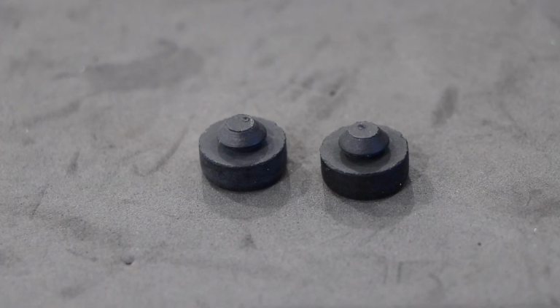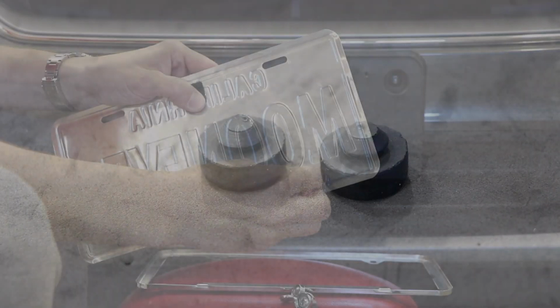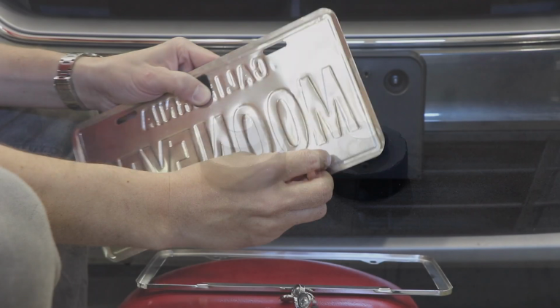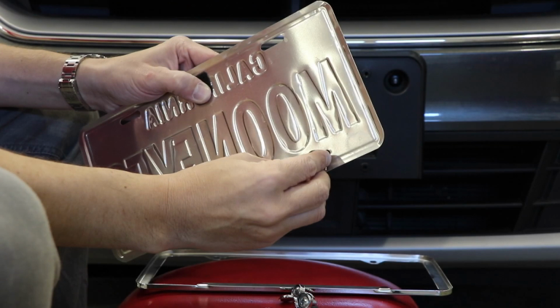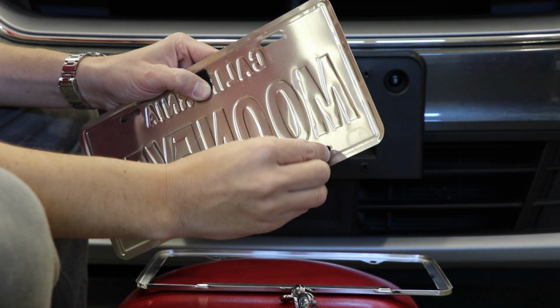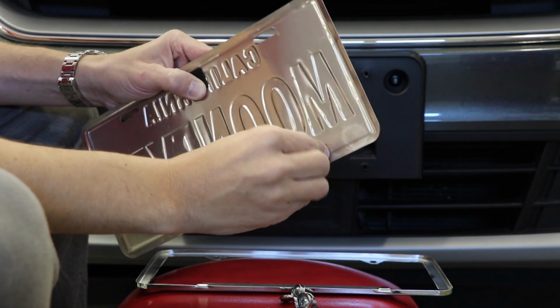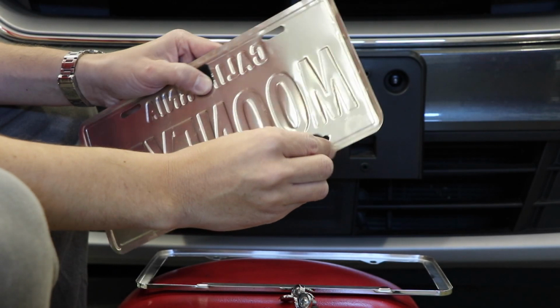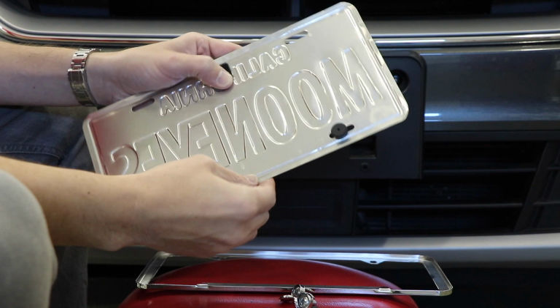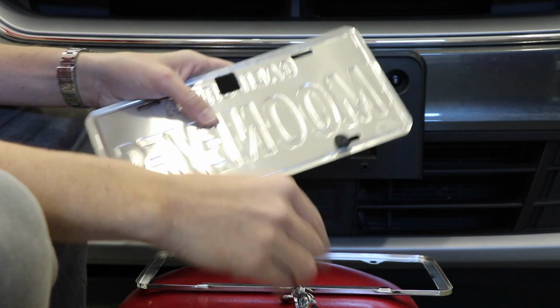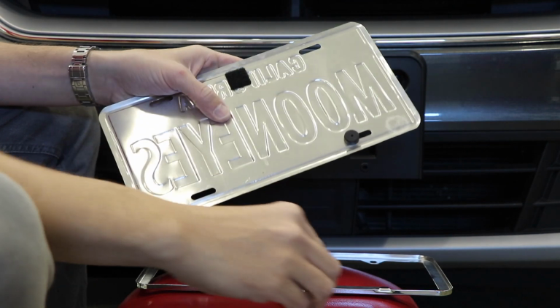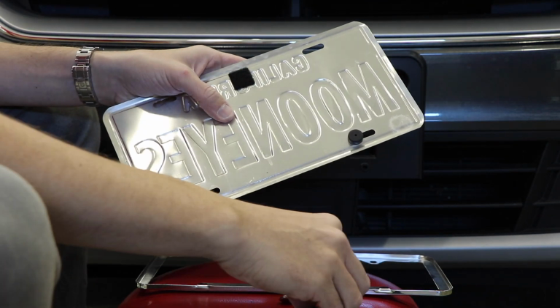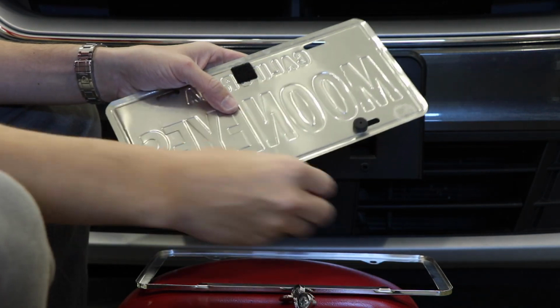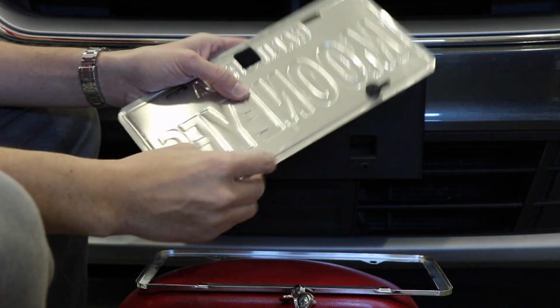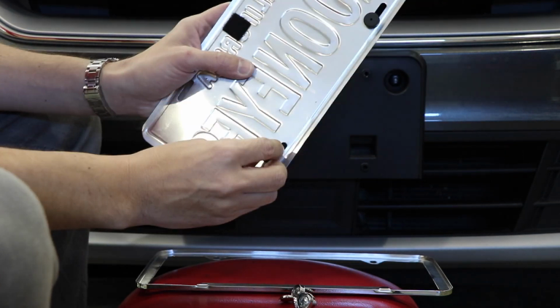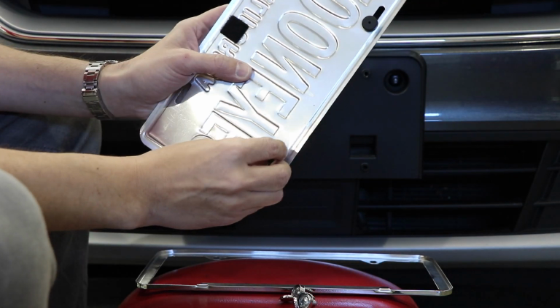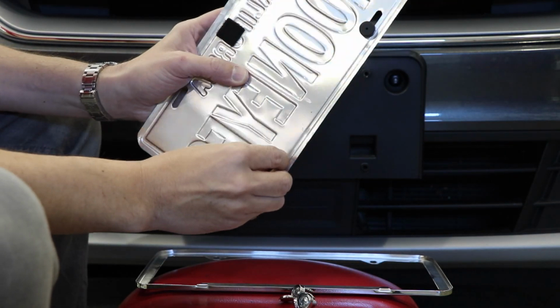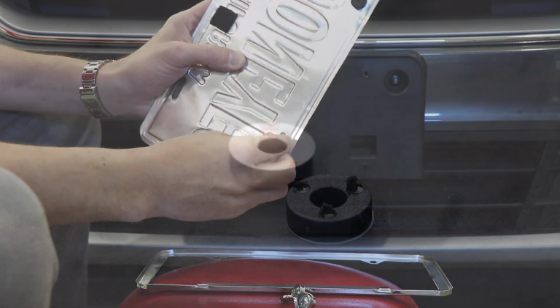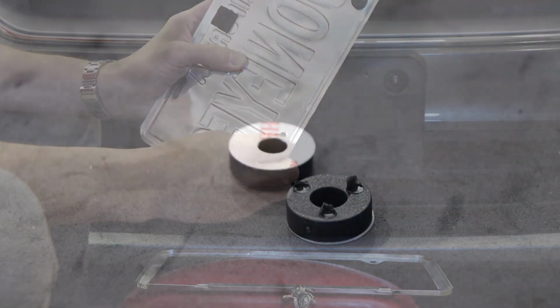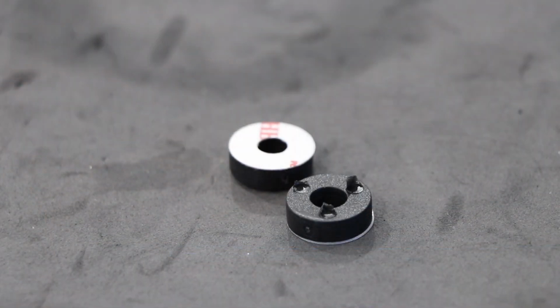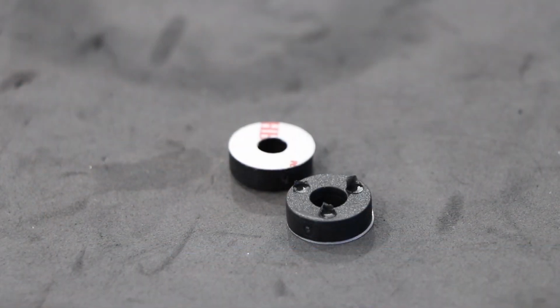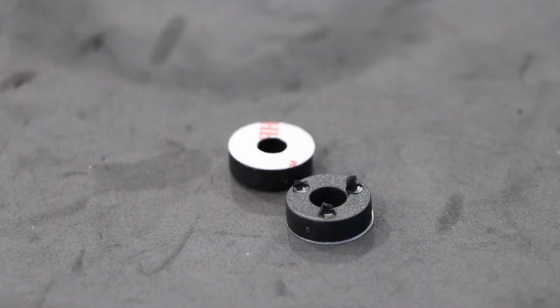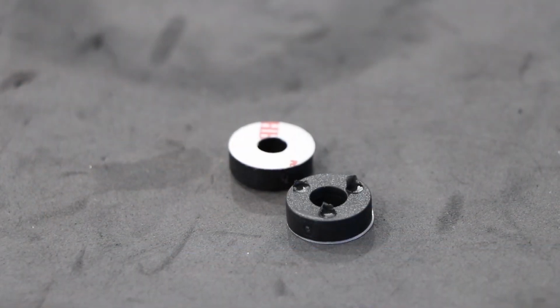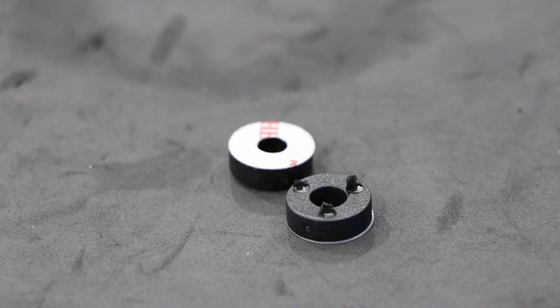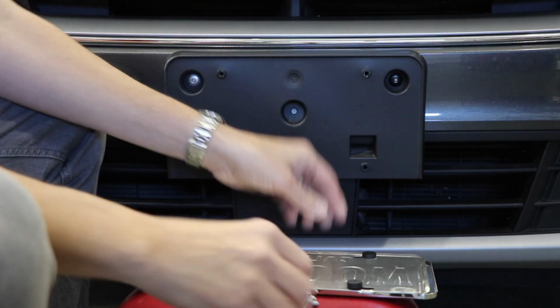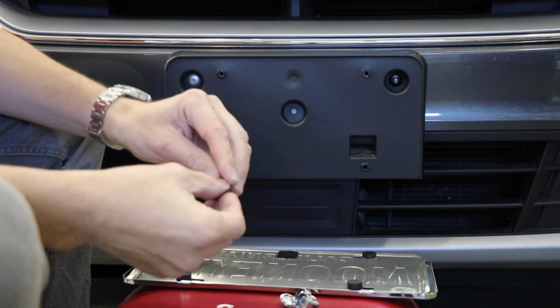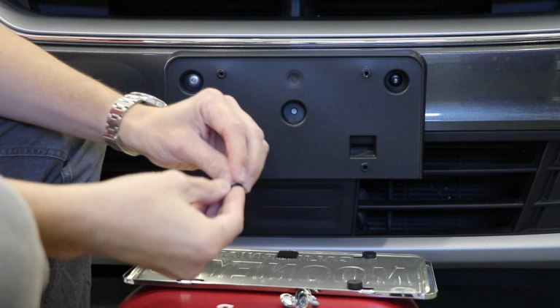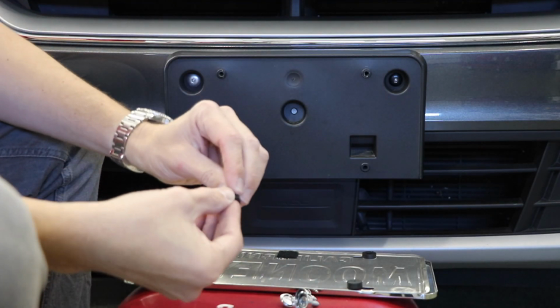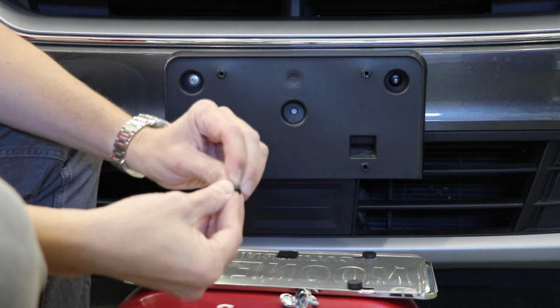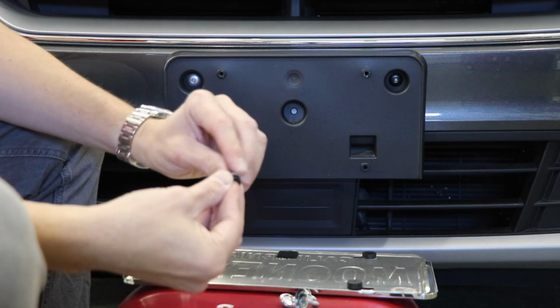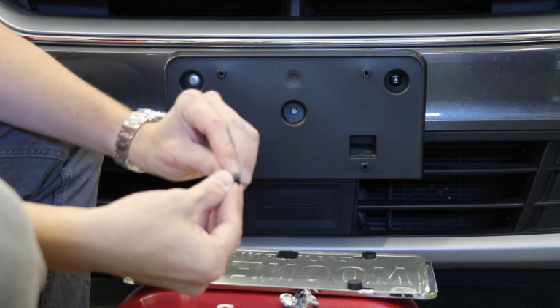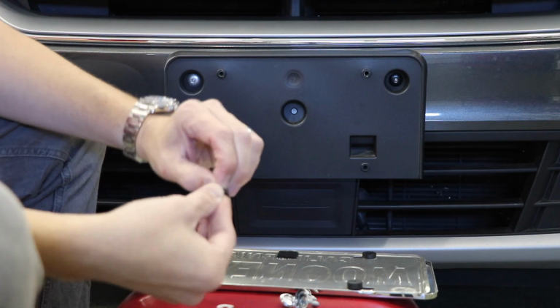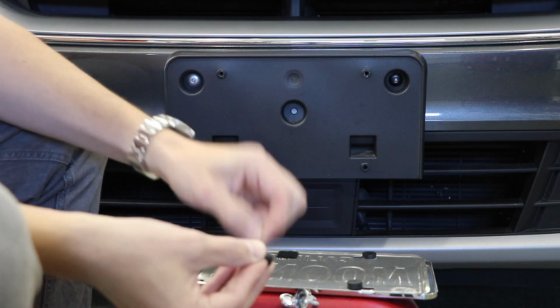The Kamezasca license plate frames also include detailed instructions and necessary mounting accessories for optimal fit and appearance. Depending on which license plate frame you choose, the frame will come with bump stops and/or mounting spacers to prevent rattling.